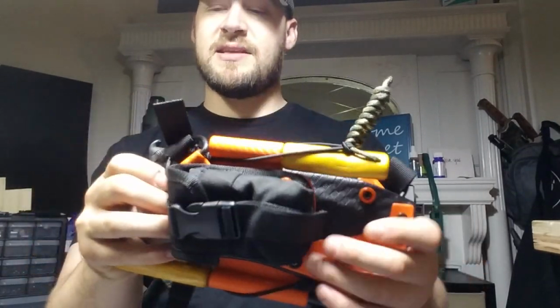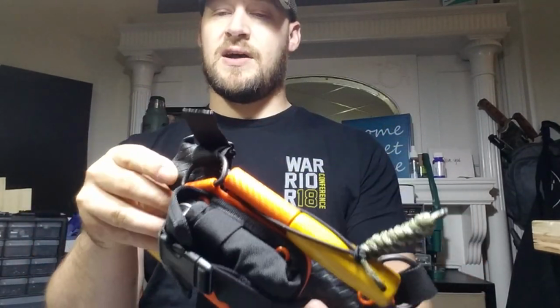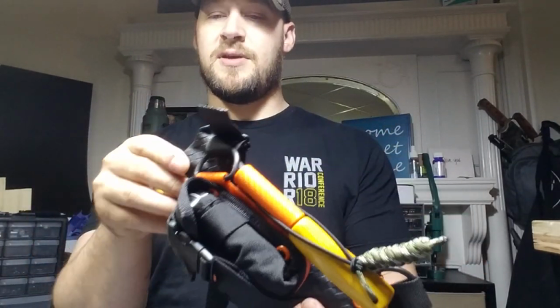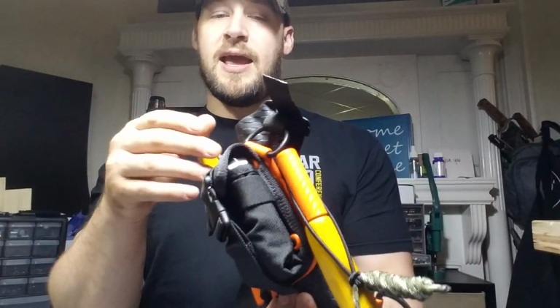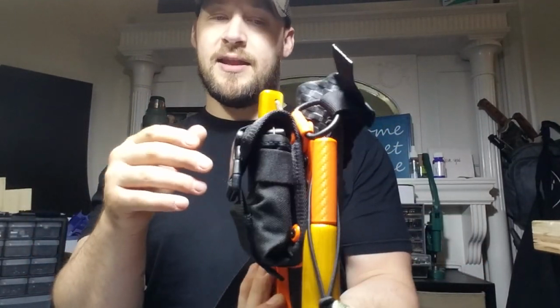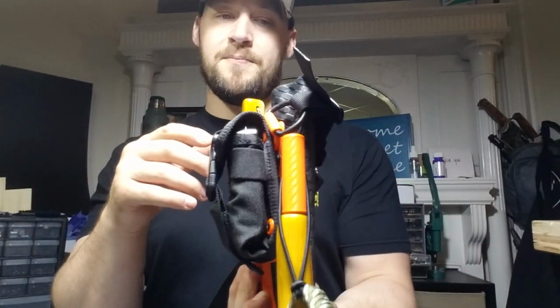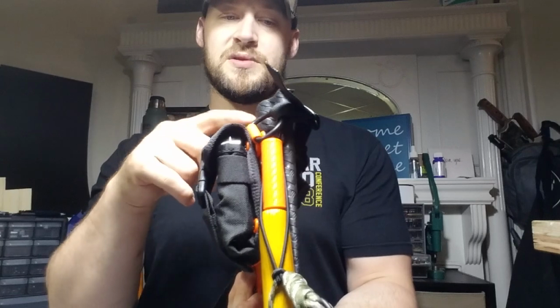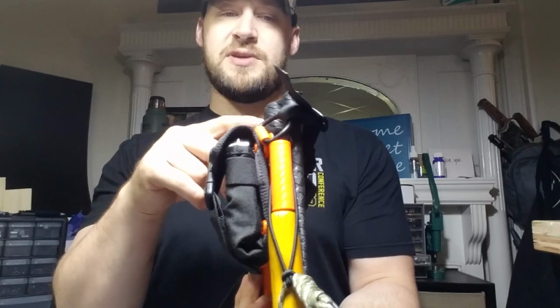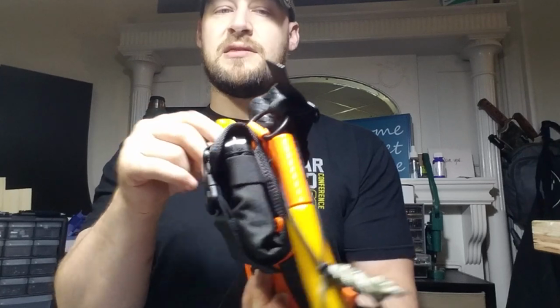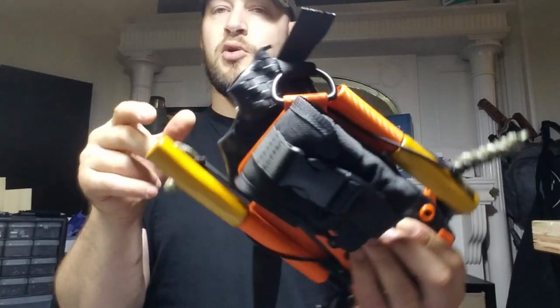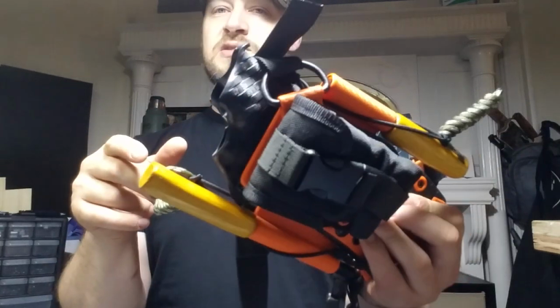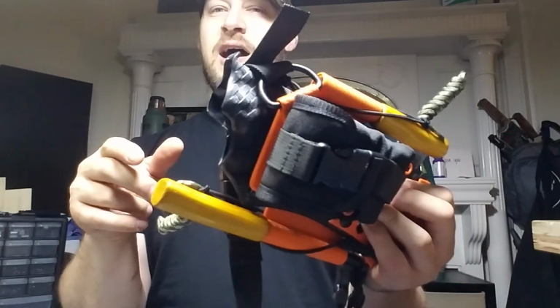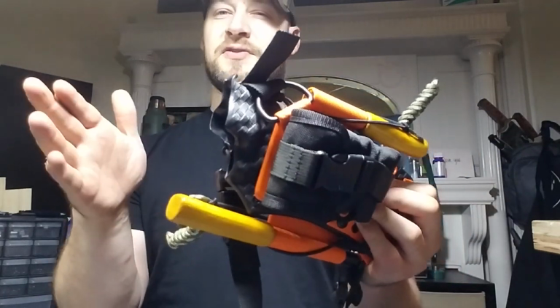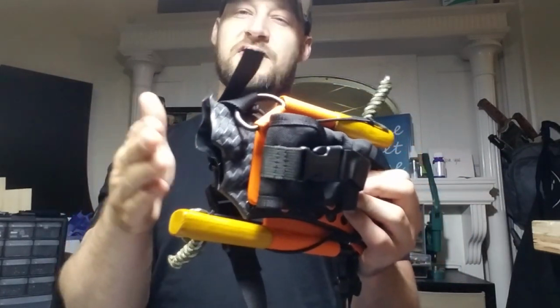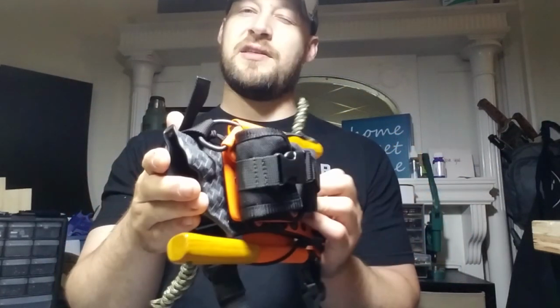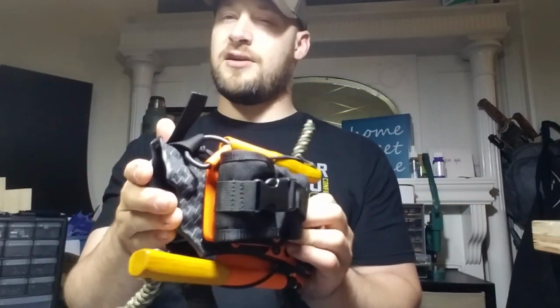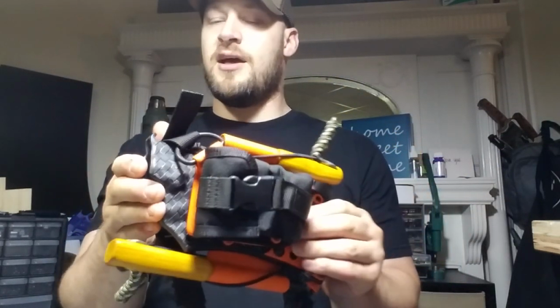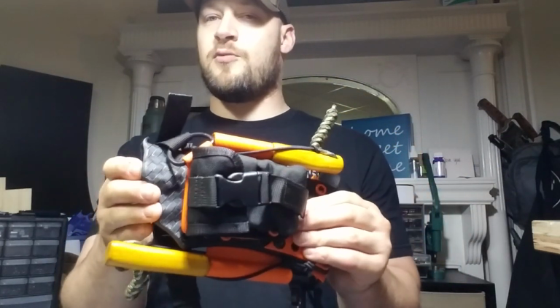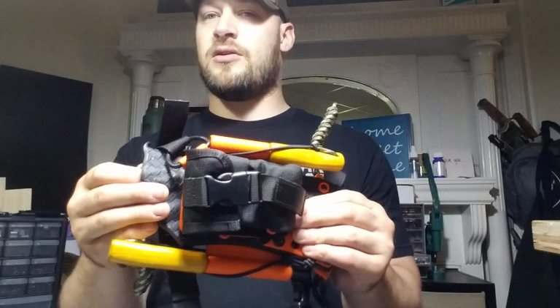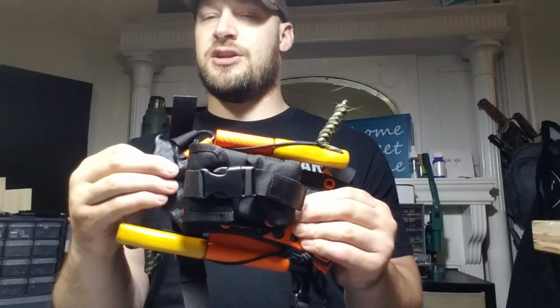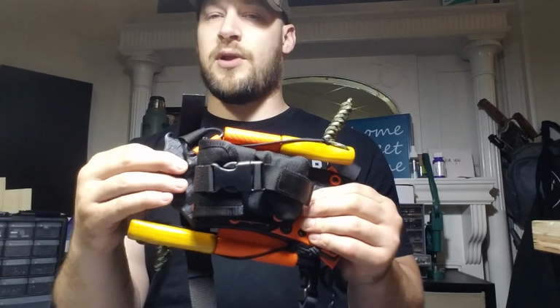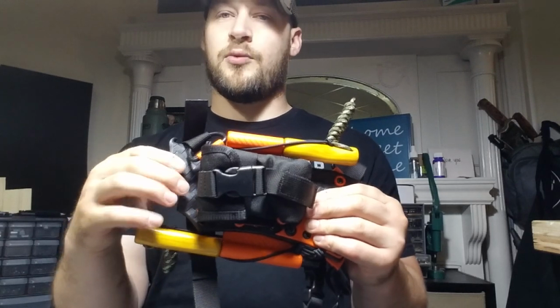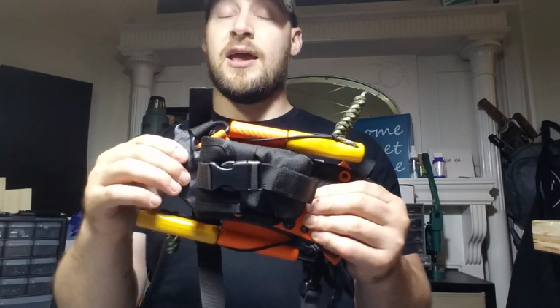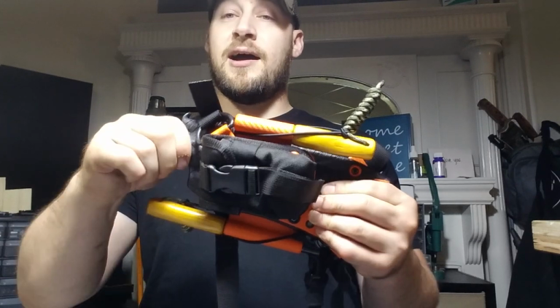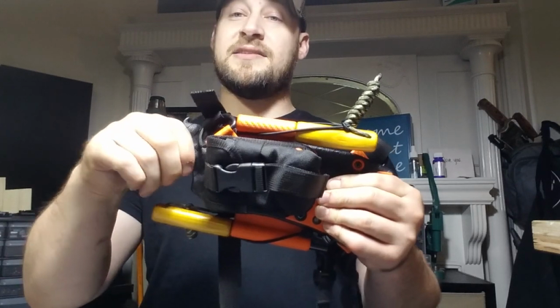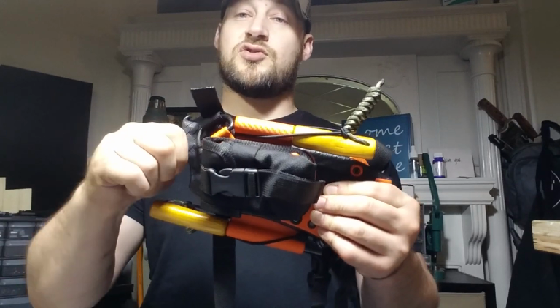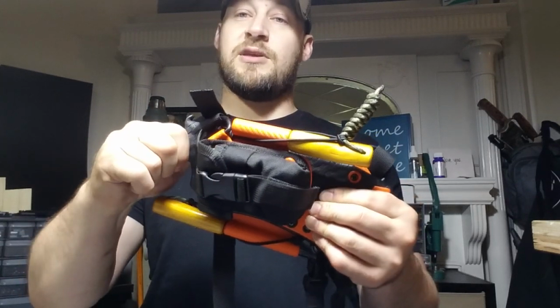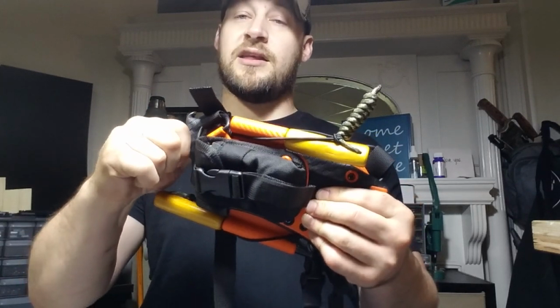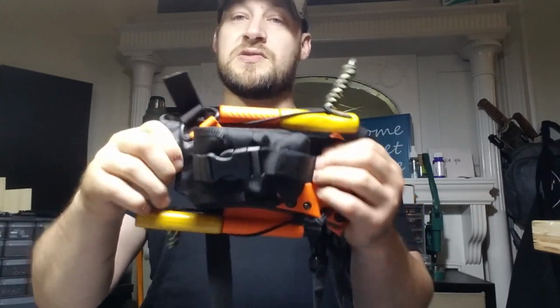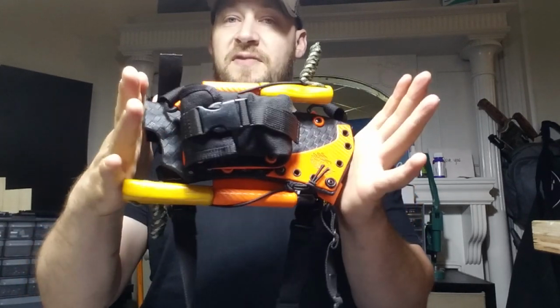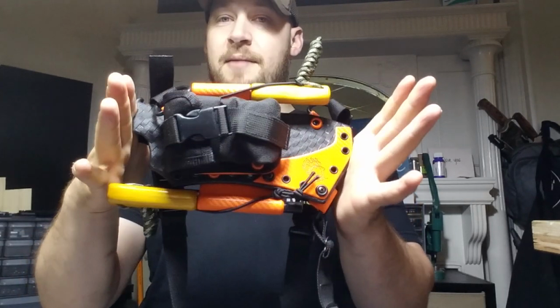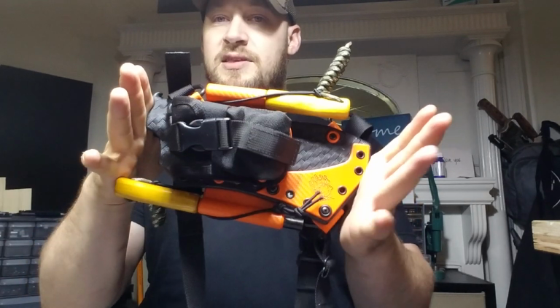This stuff is awesome, and to me, the .125 feels just slightly thicker than a regular sheet of .093. It is extremely rugged, so I'm very happy with this.